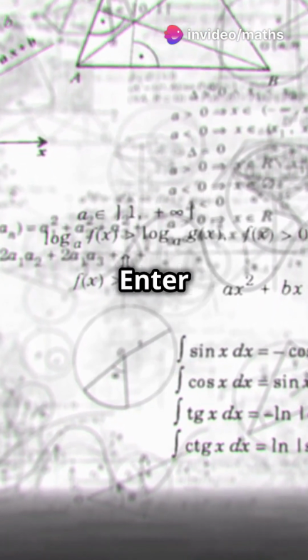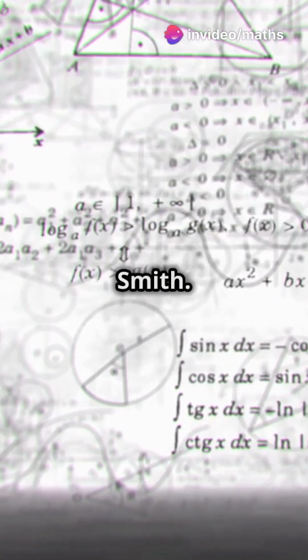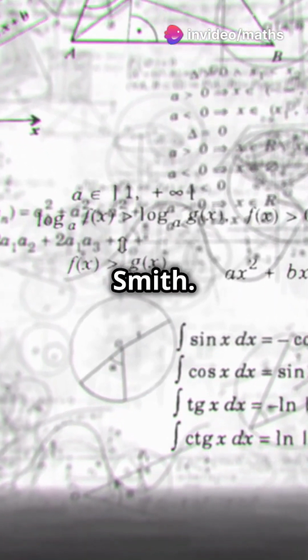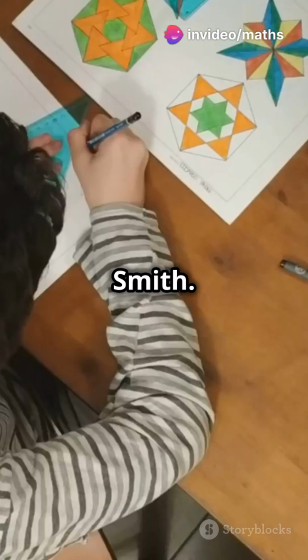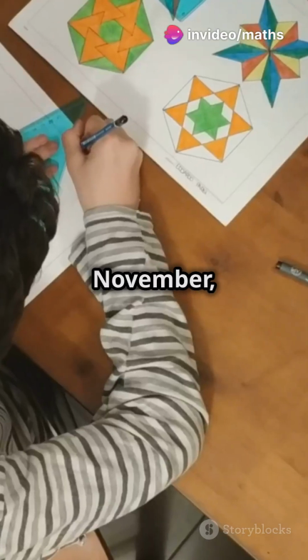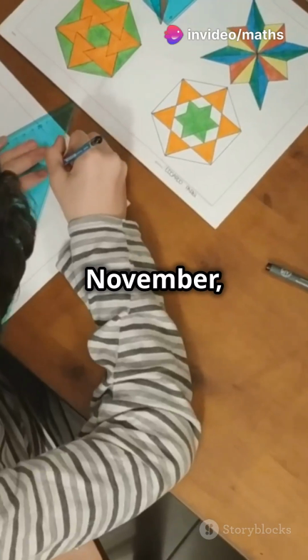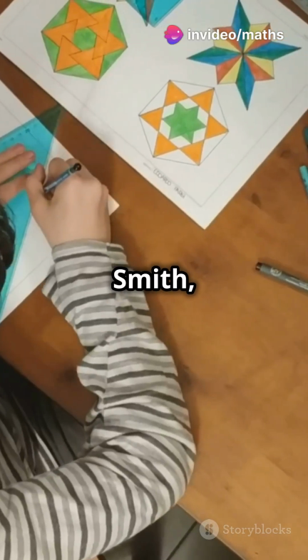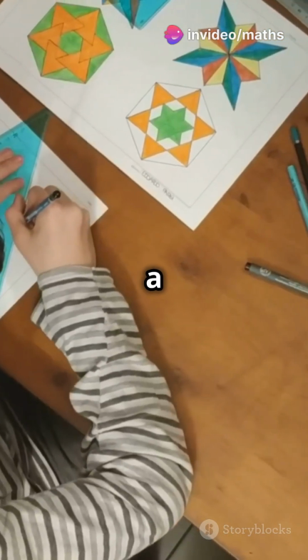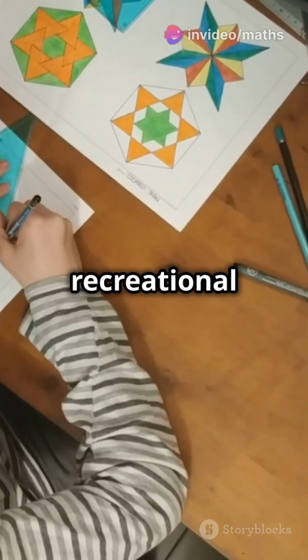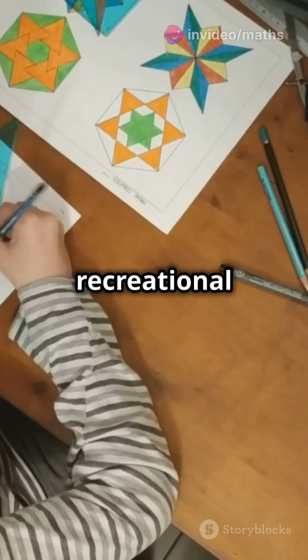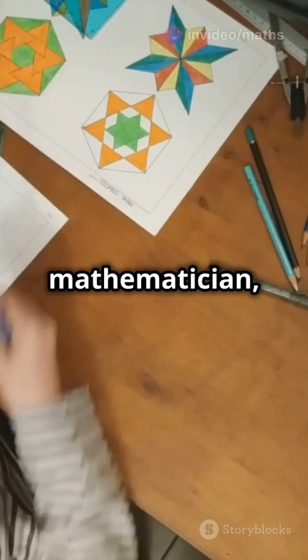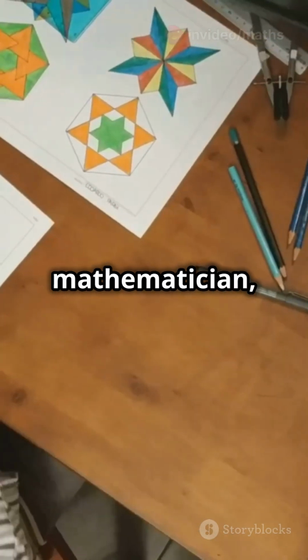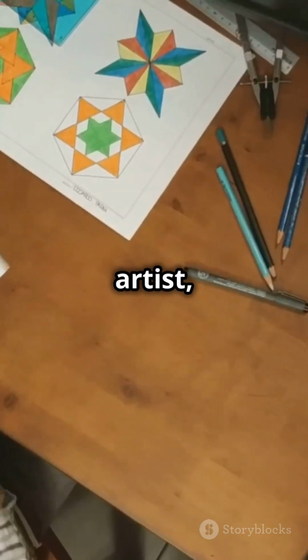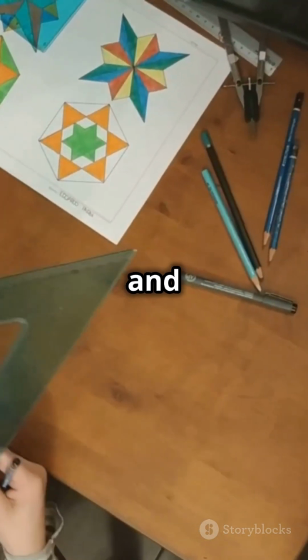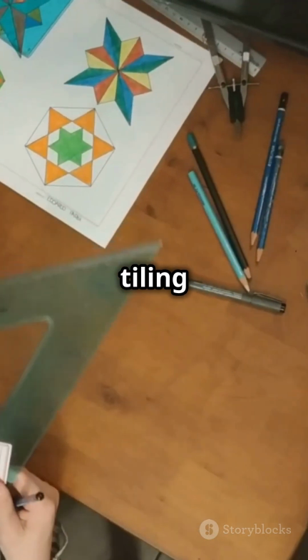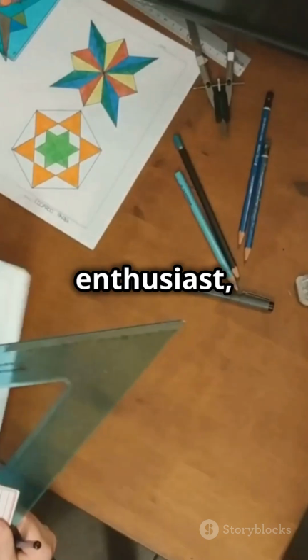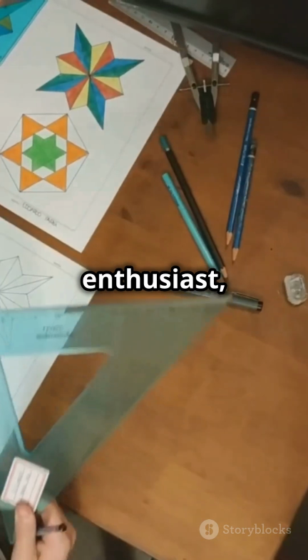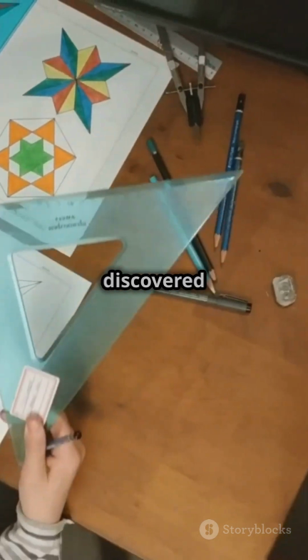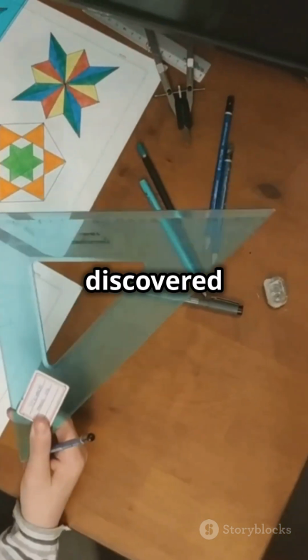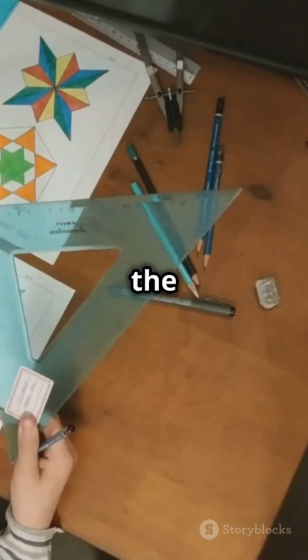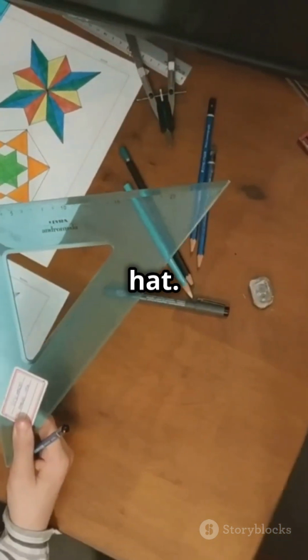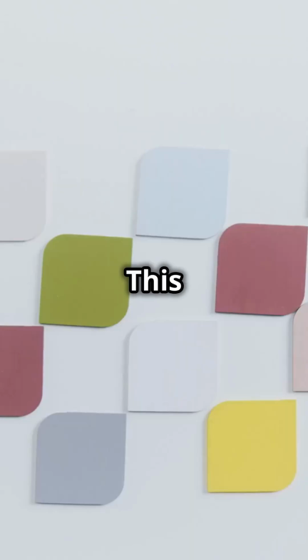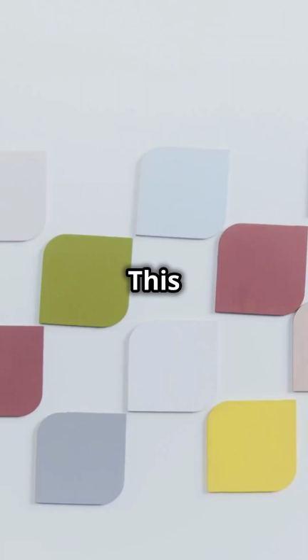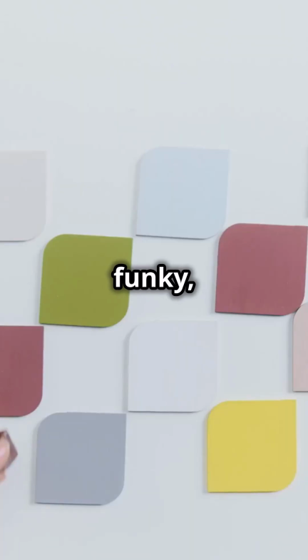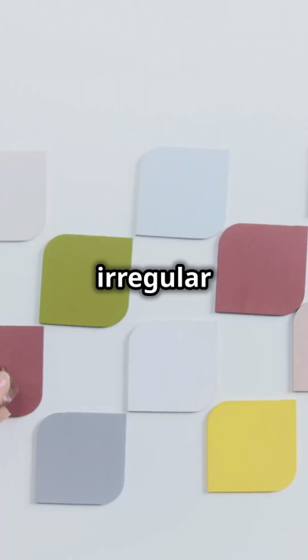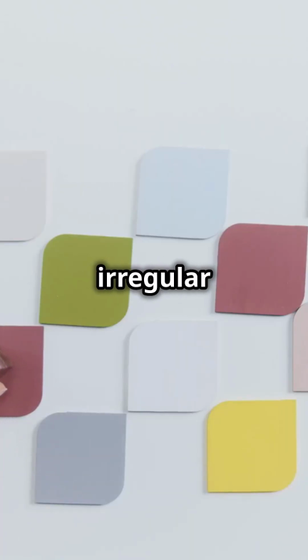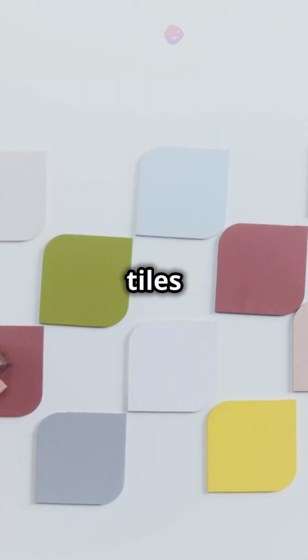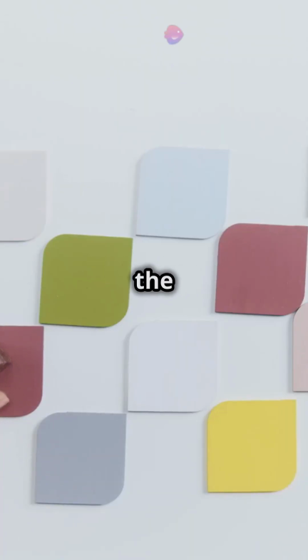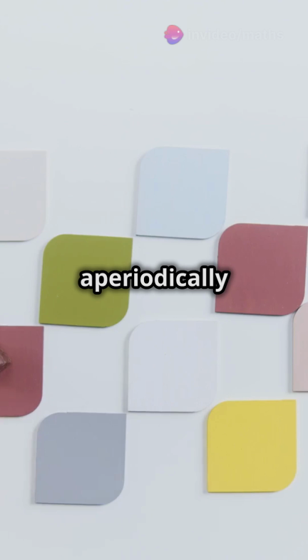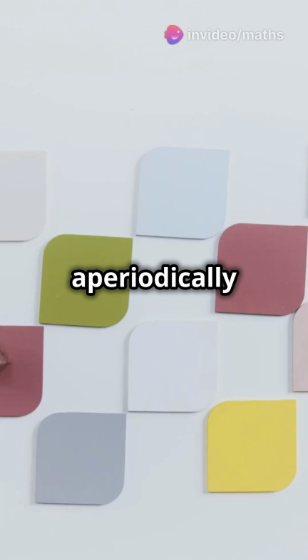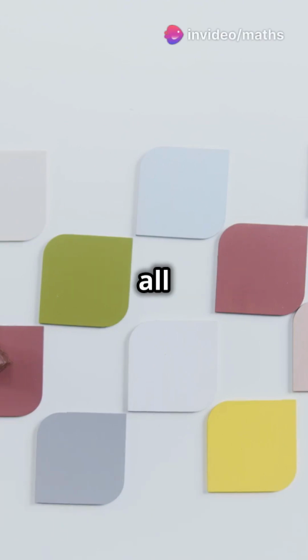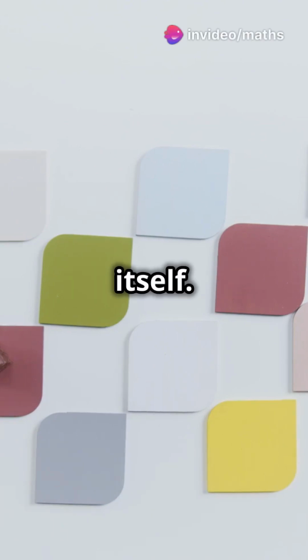Enter David Smith. Last November, Smith, a recreational mathematician, artist, and tiling enthusiast, discovered the hat — this funky, irregular shape that tiles the plane aperiodically all by itself.